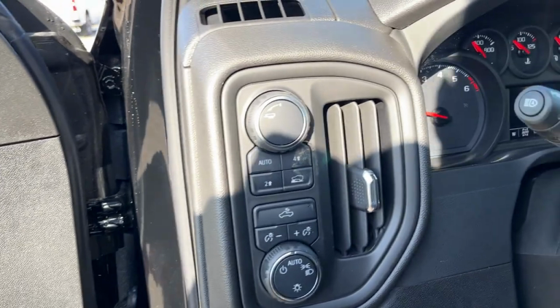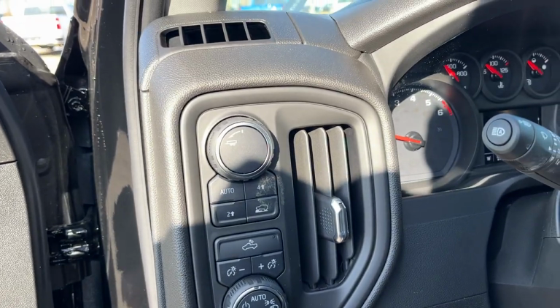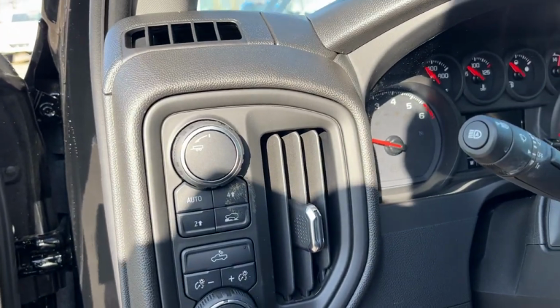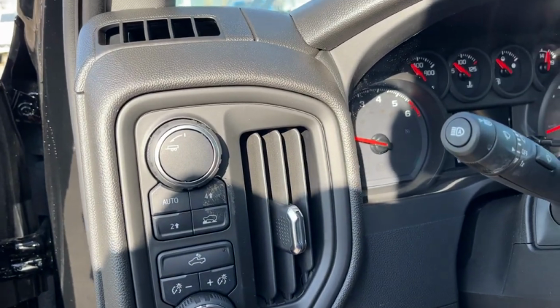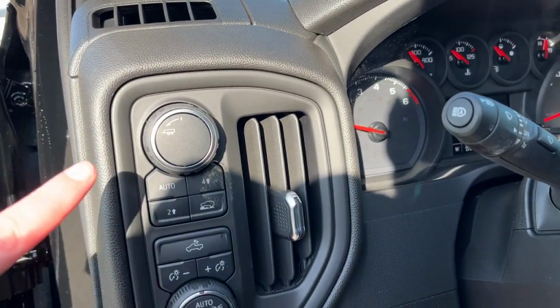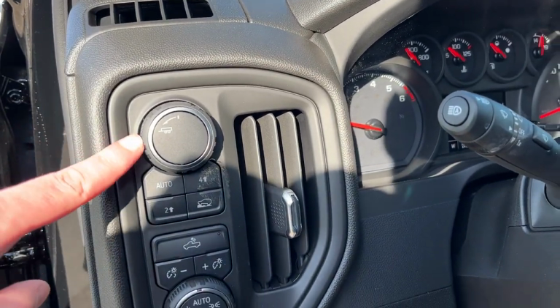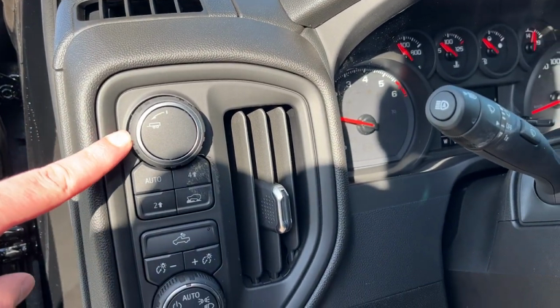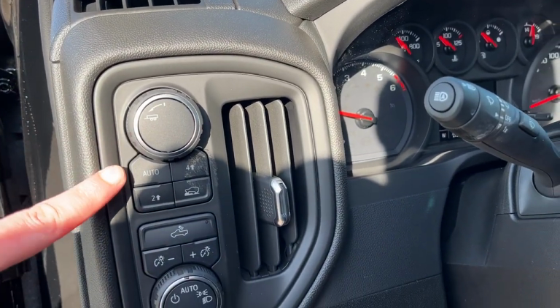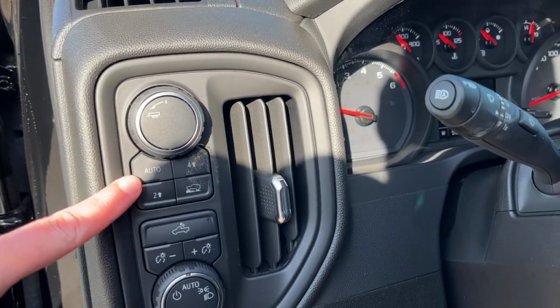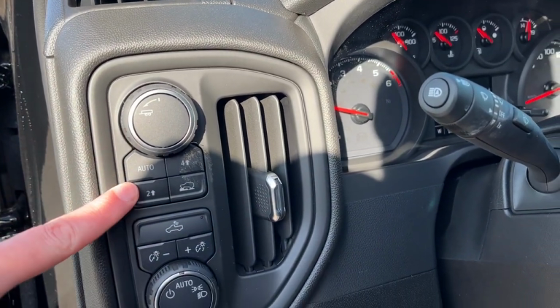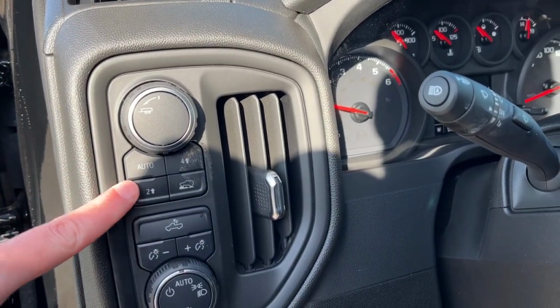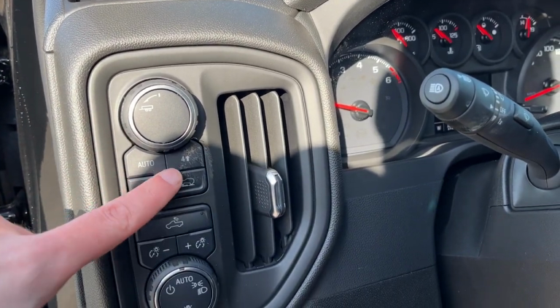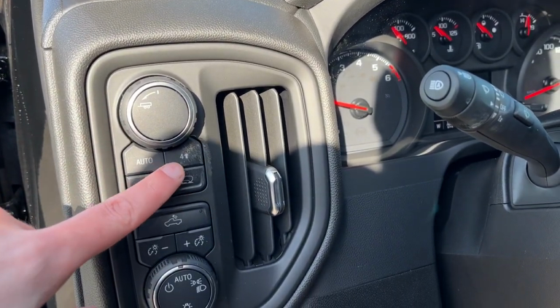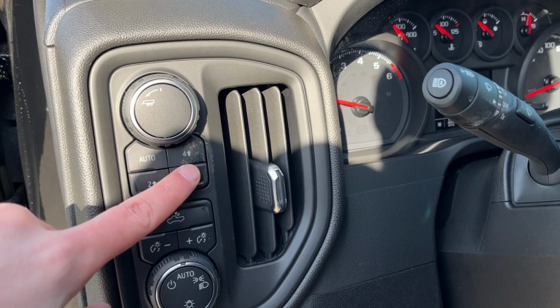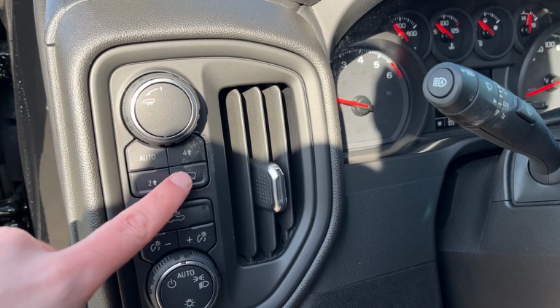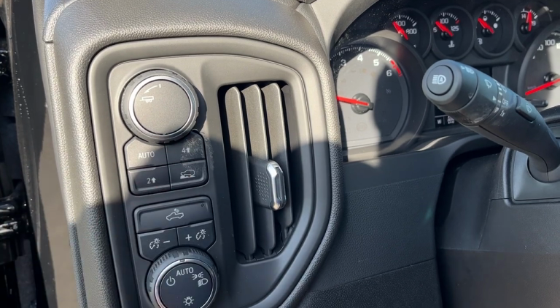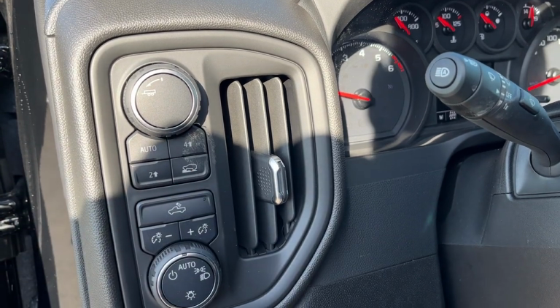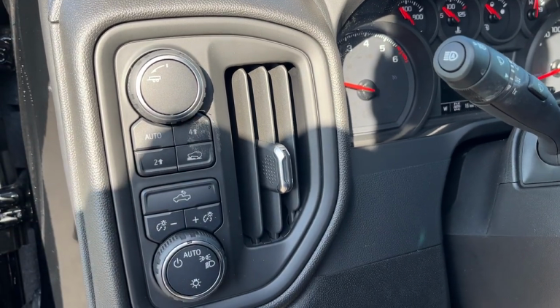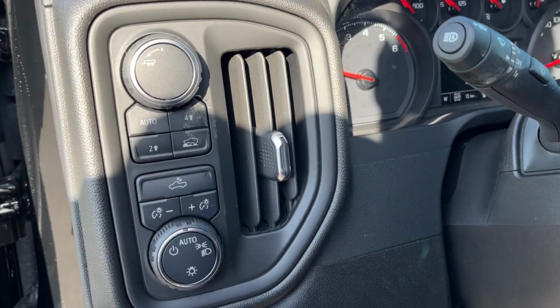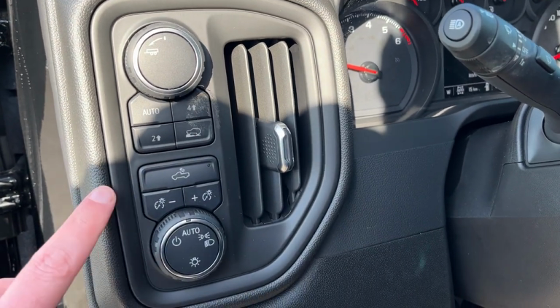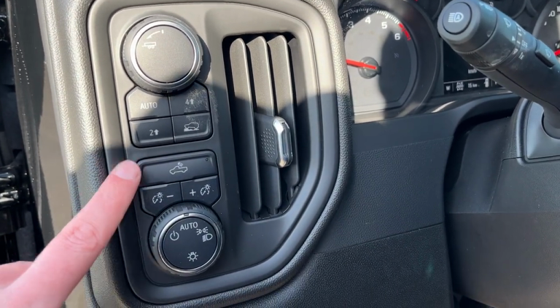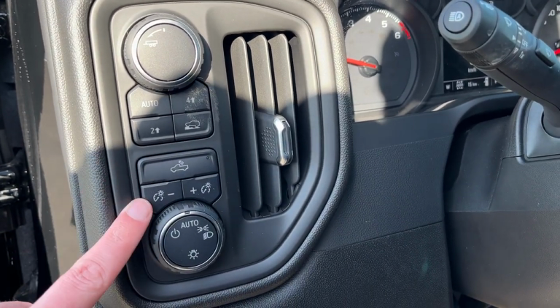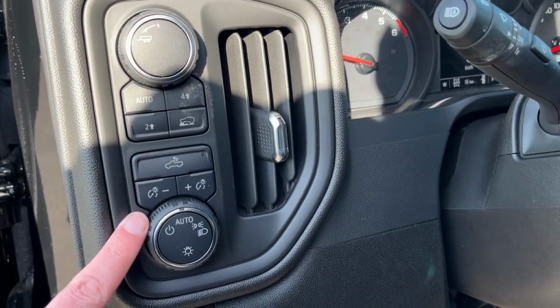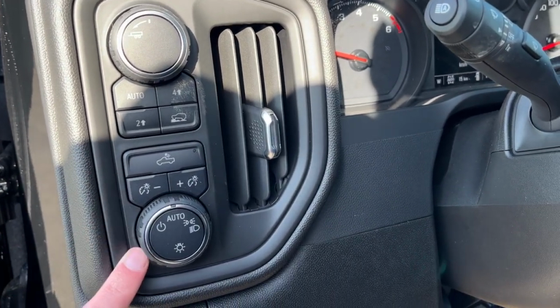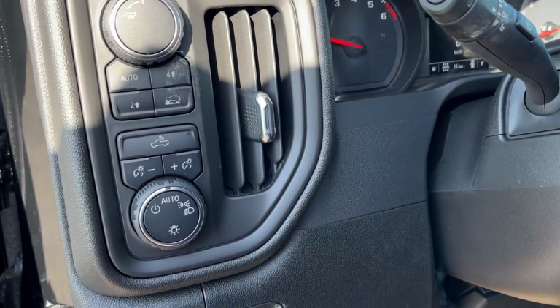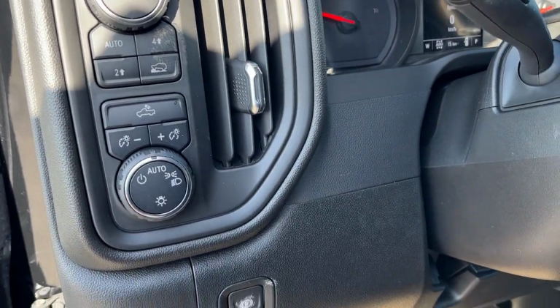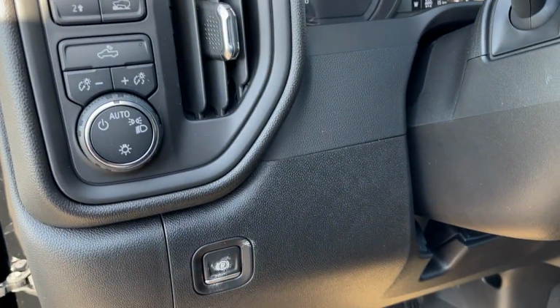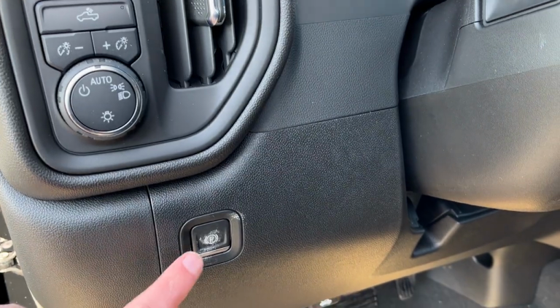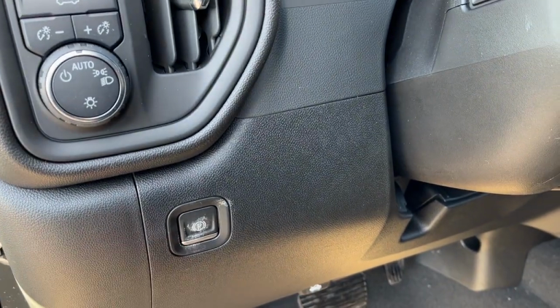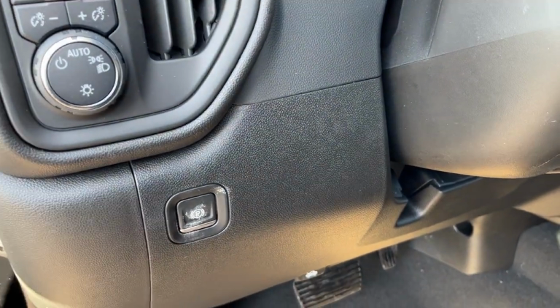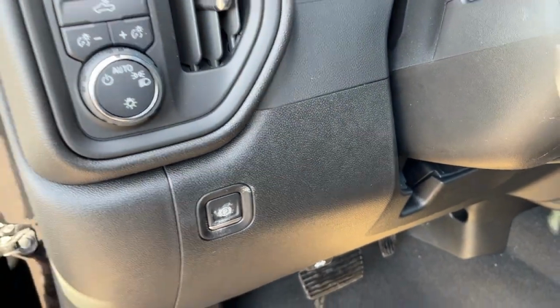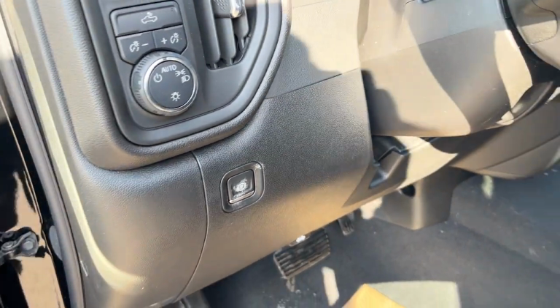Just inside to the left of the steering wheel we have our trailer mode, as well as transfer case settings for four-wheel drive, and our downhill assist. Then all of our interior and exterior lighting controls and an electronic parking brake.